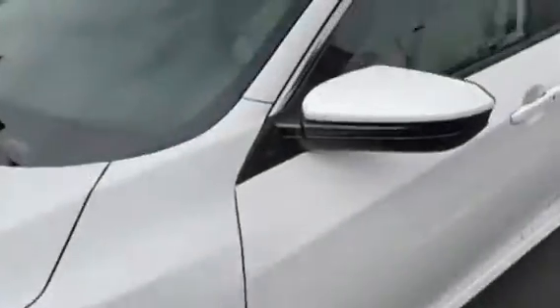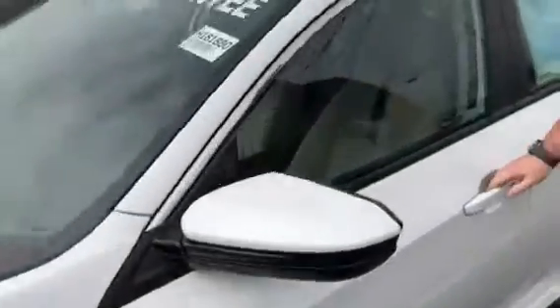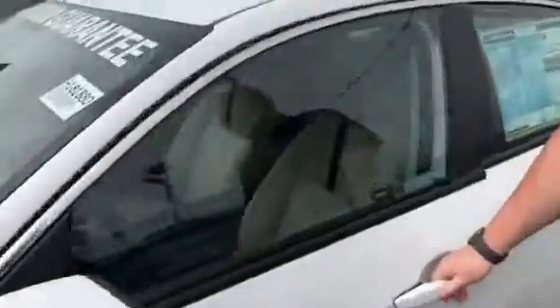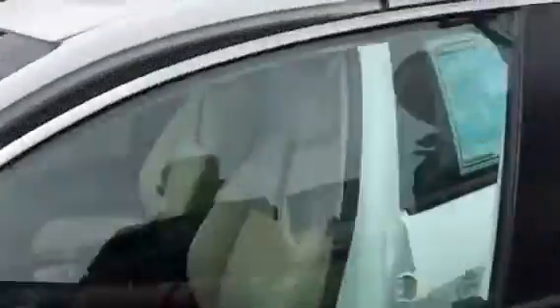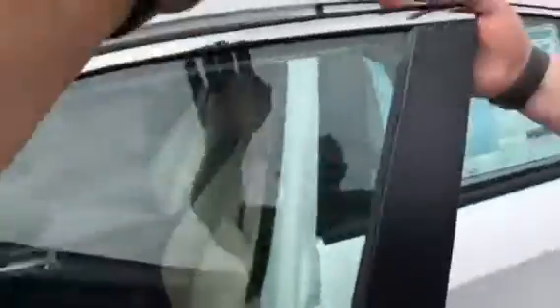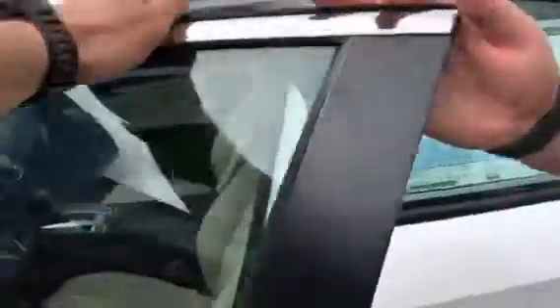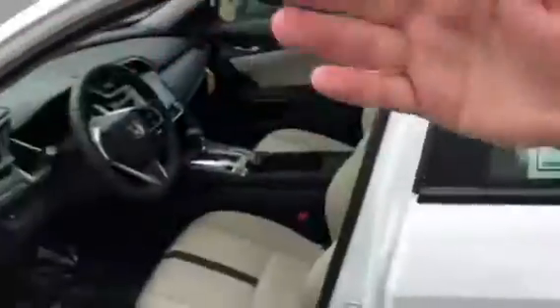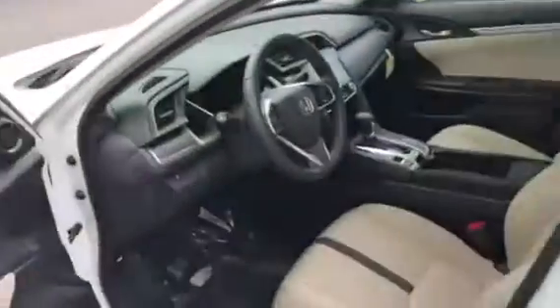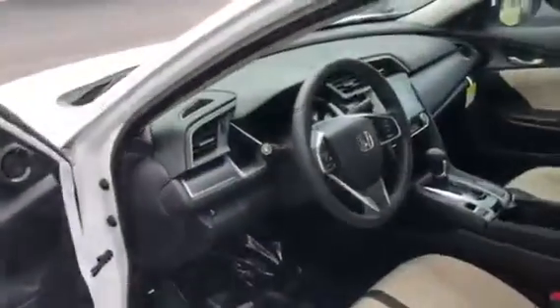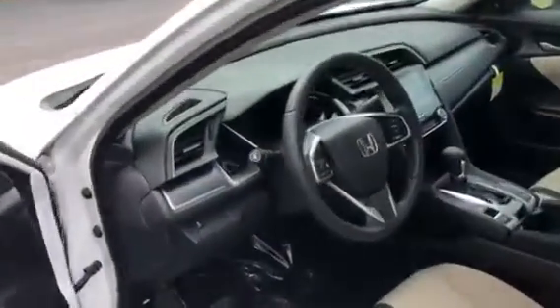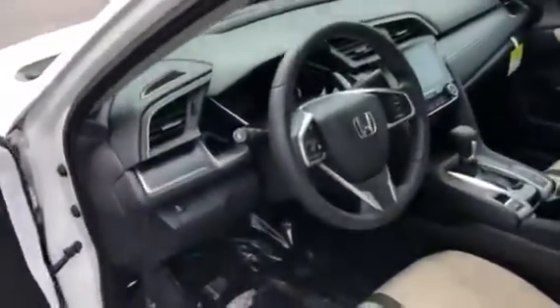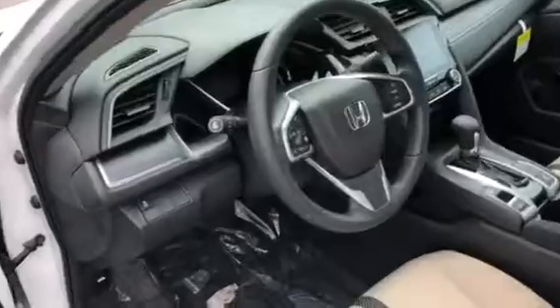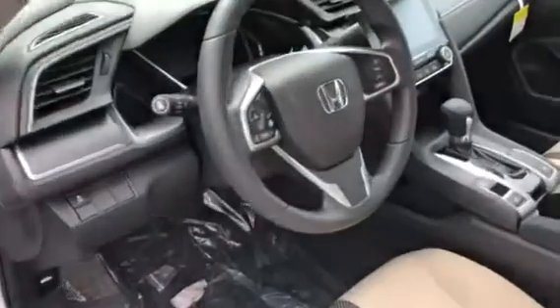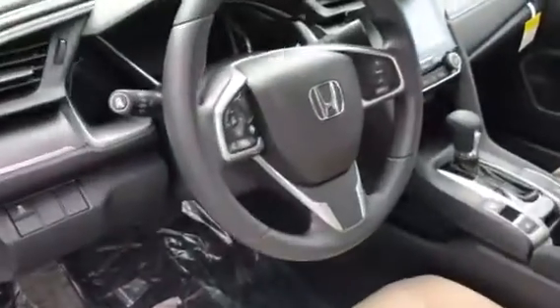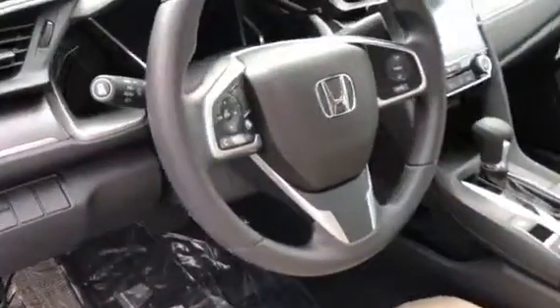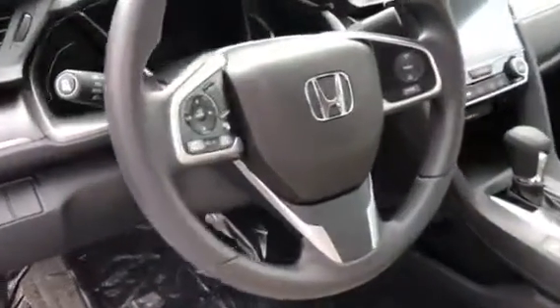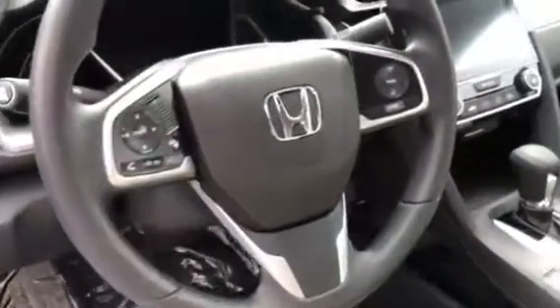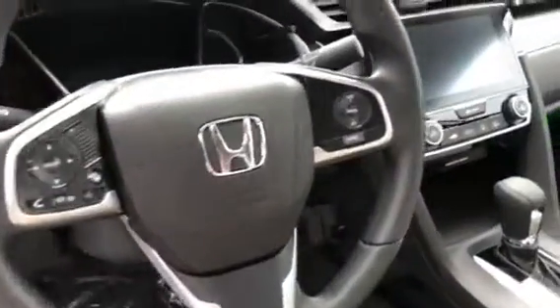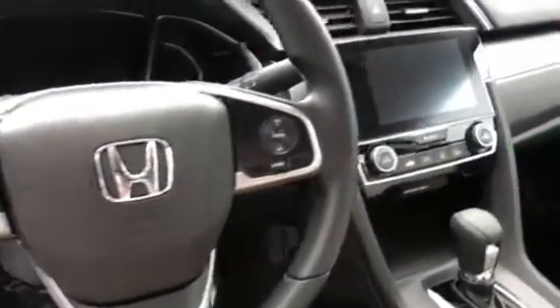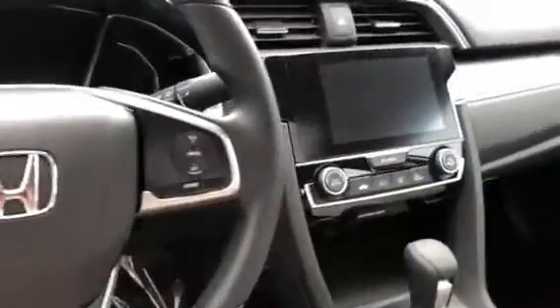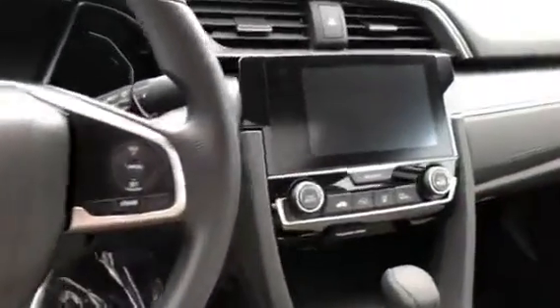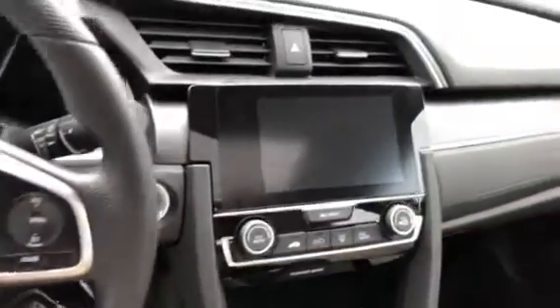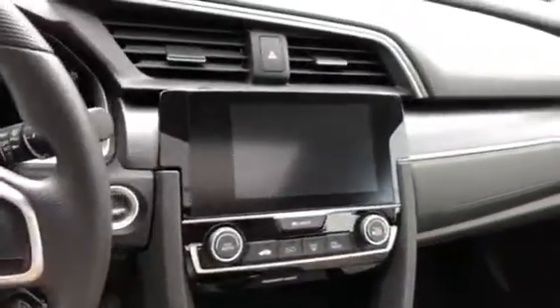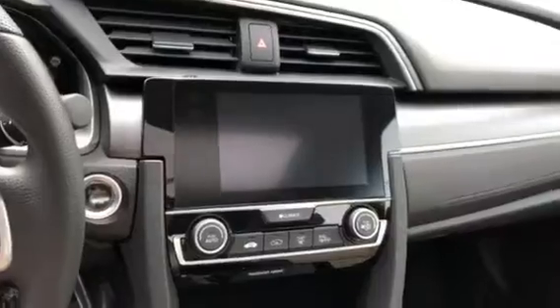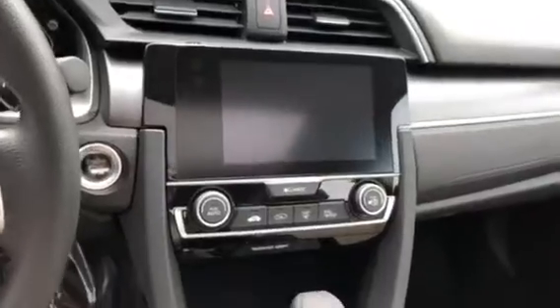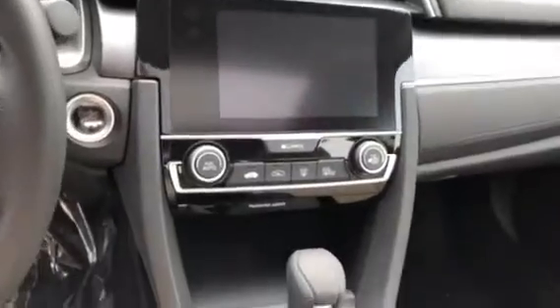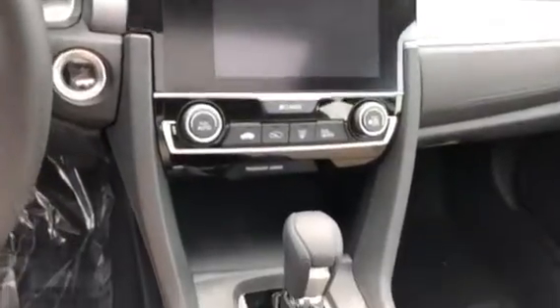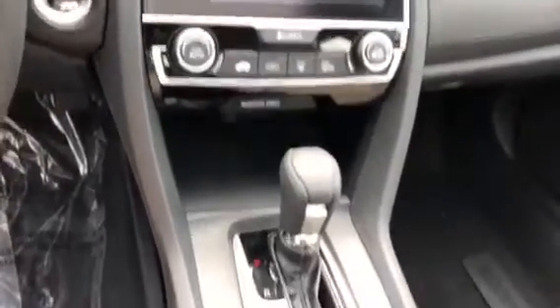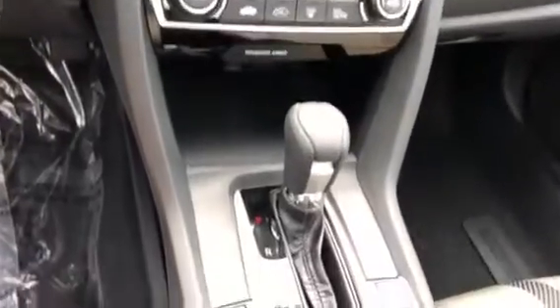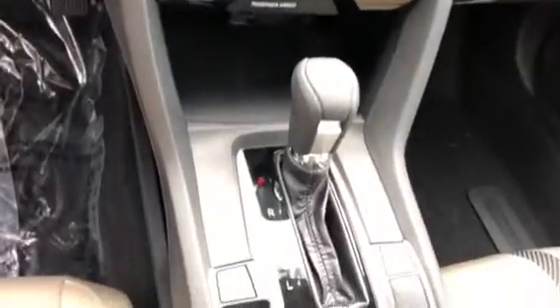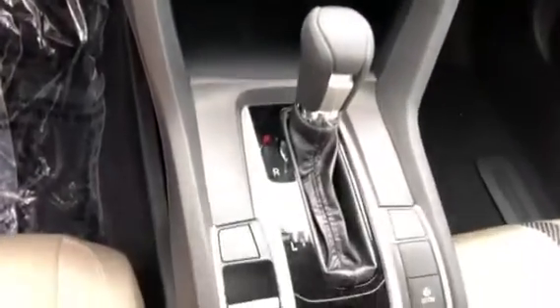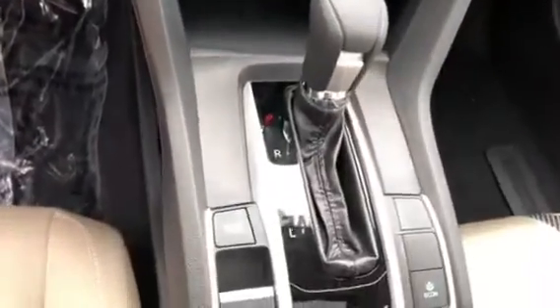Take a look at the inside of this vehicle. The EX is gonna give you that big screen that's gonna feature your multi-angle backup camera. You're gonna have Bluetooth, brake hold, and electronic parking brake.